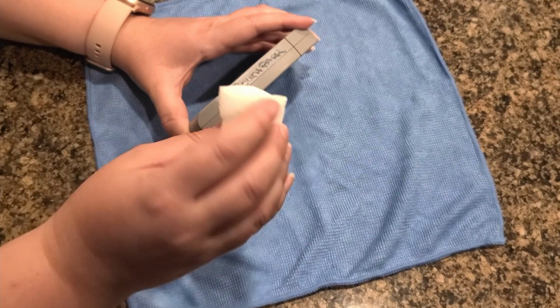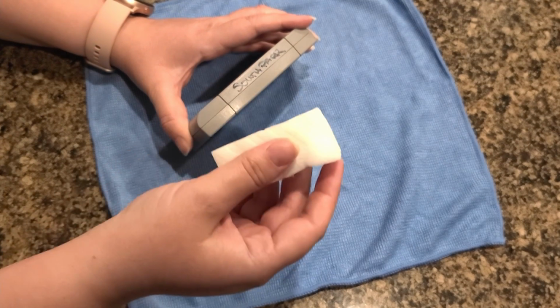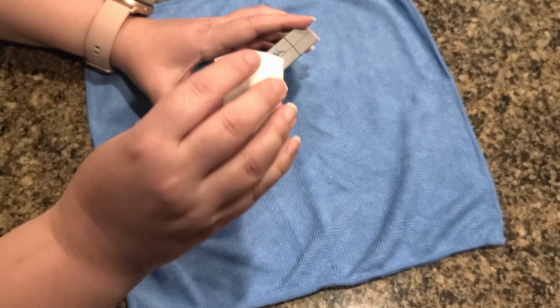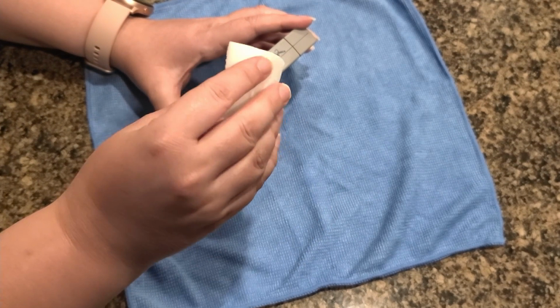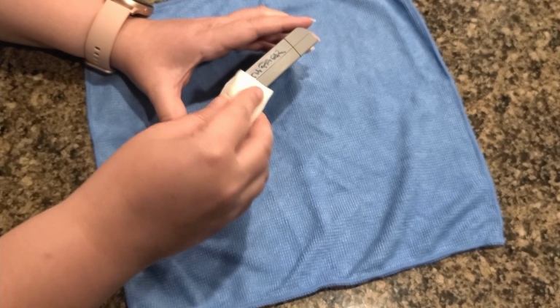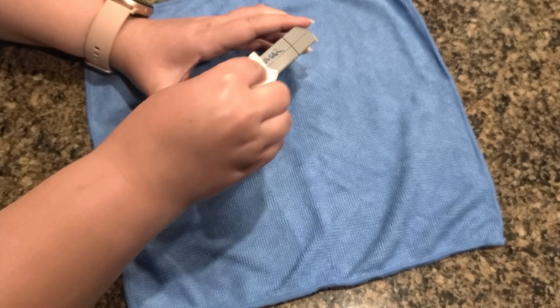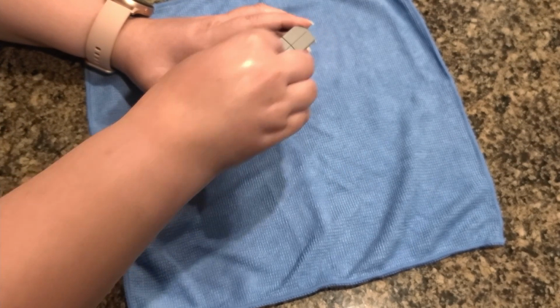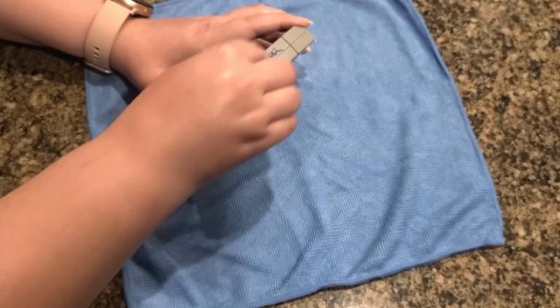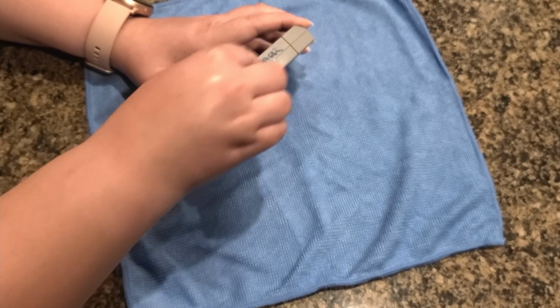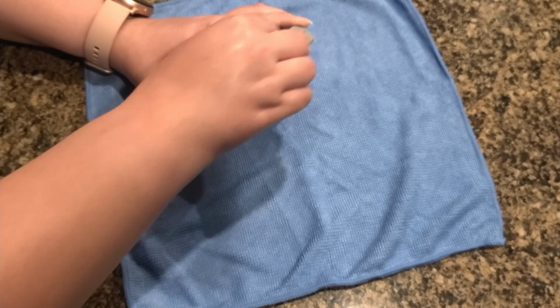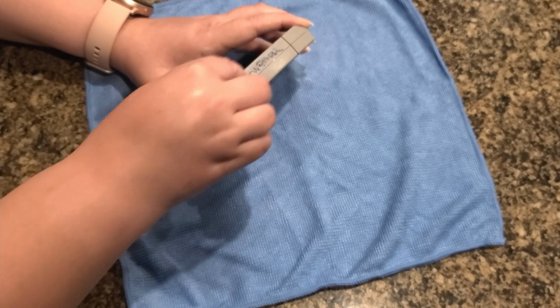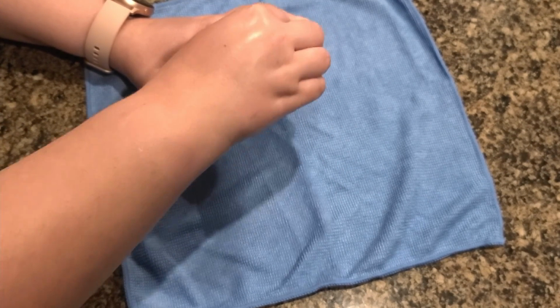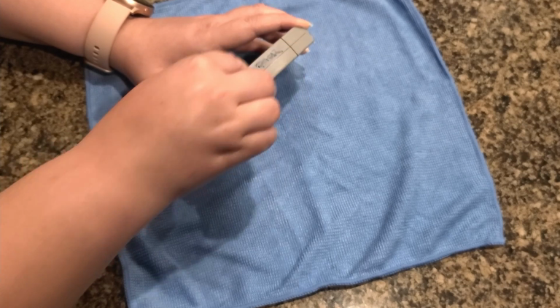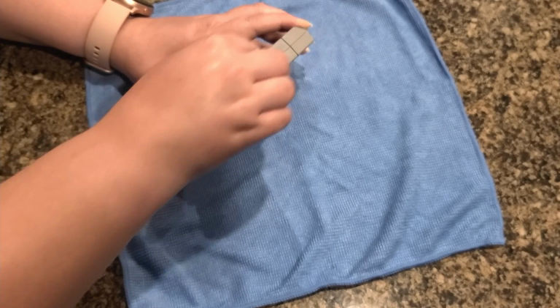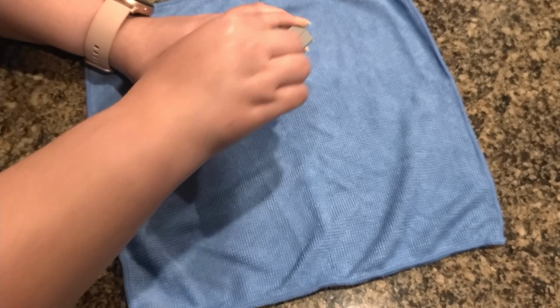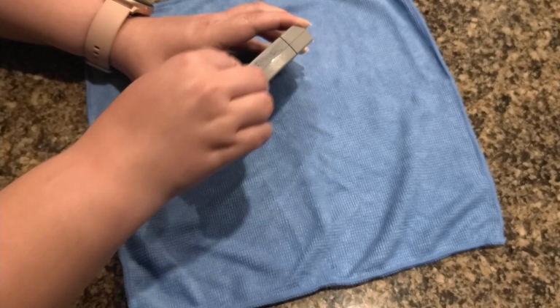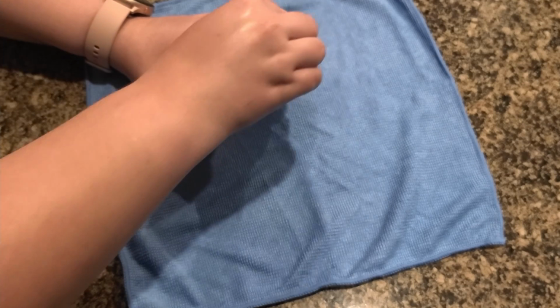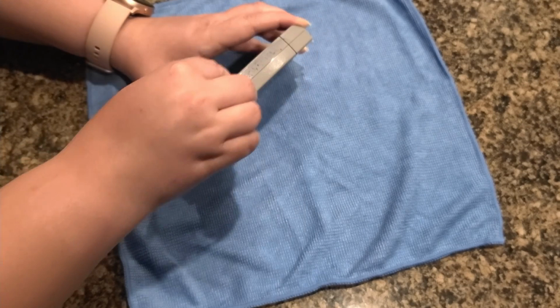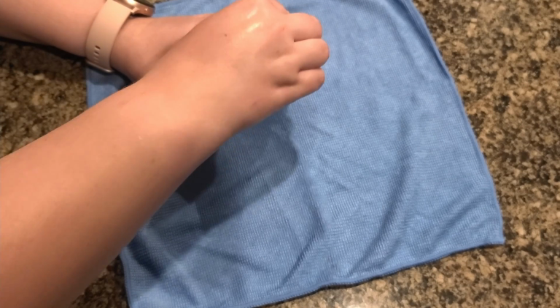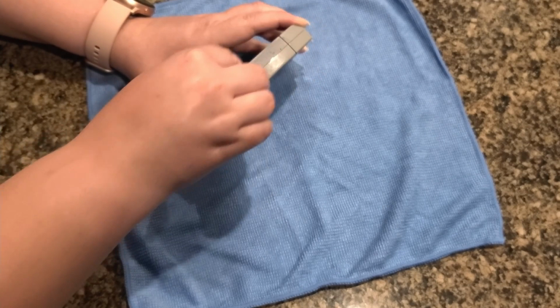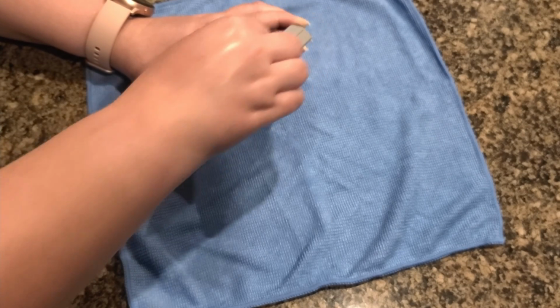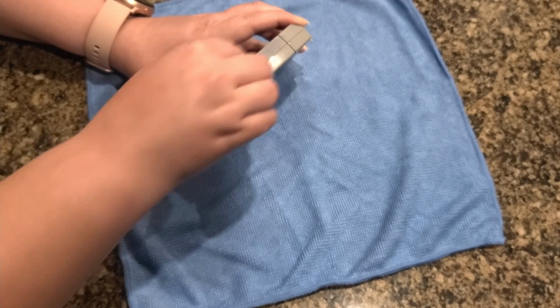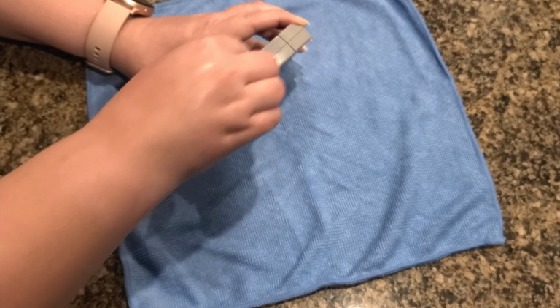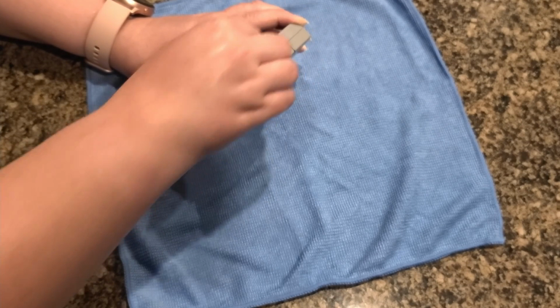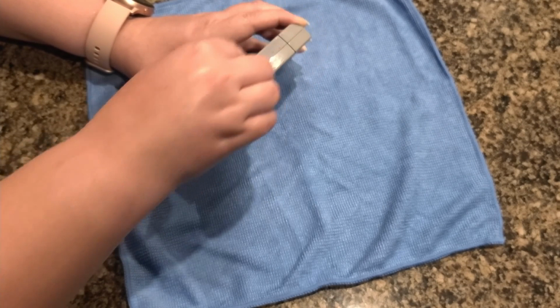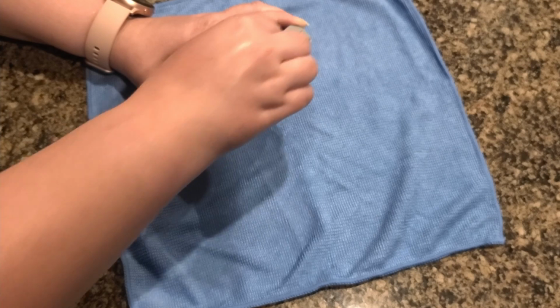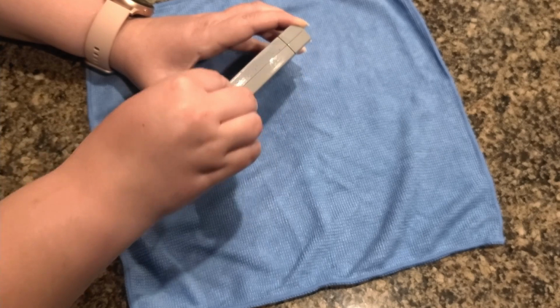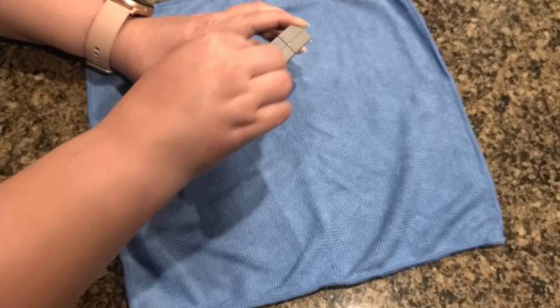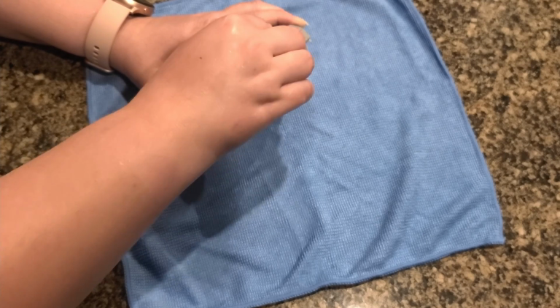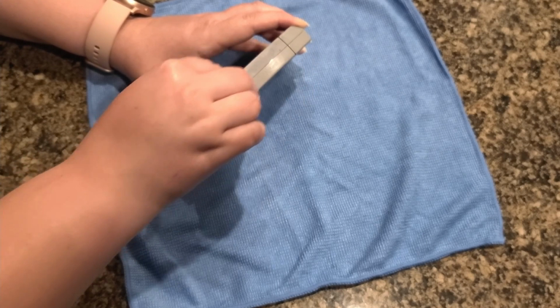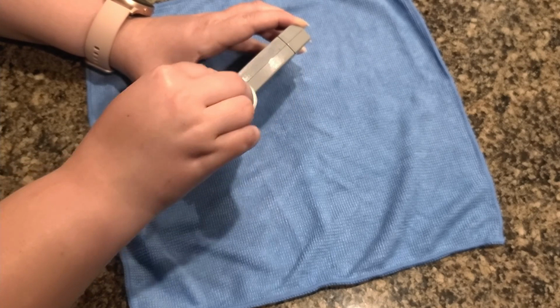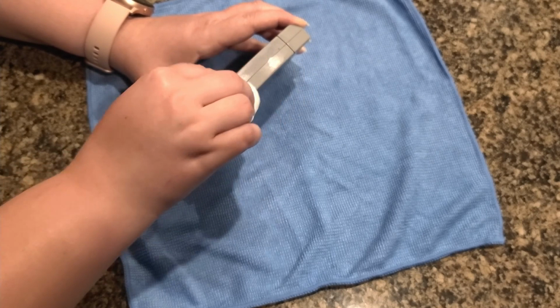Use your dampened magic eraser and lightly go over the Sharpie. It's gonna take a few swipes — it'll start melting right away, but don't be too crazy. This is light sandpaper and it will take off the texture of the cart if you're not careful.